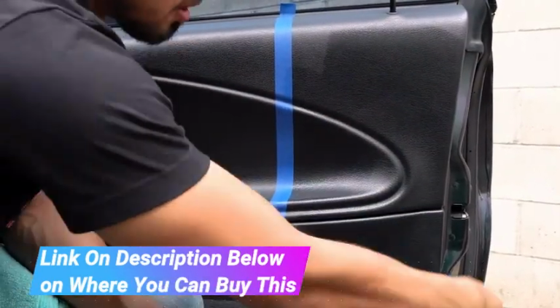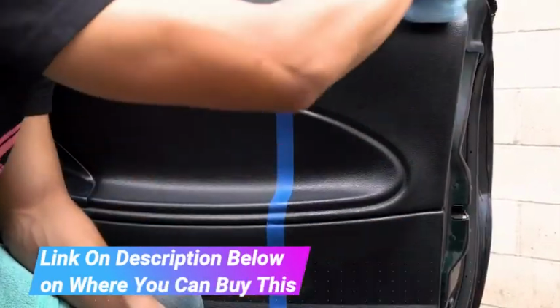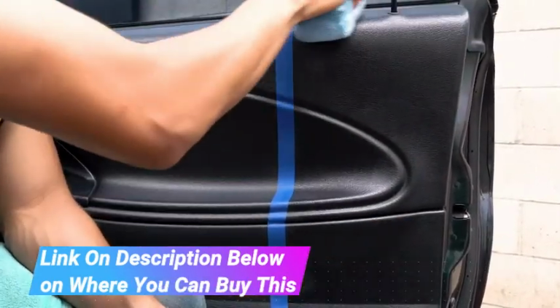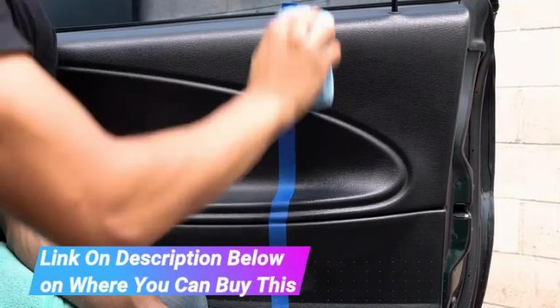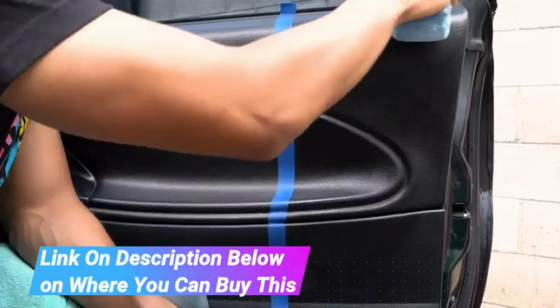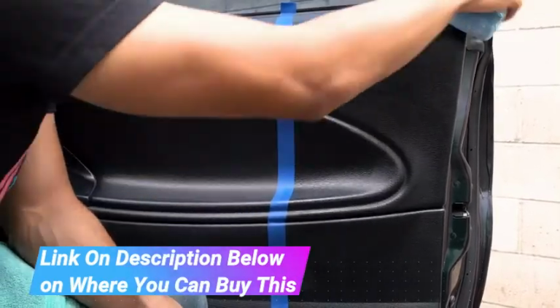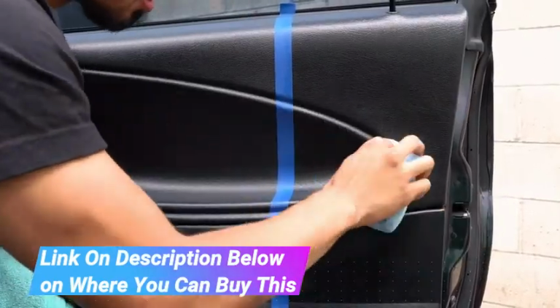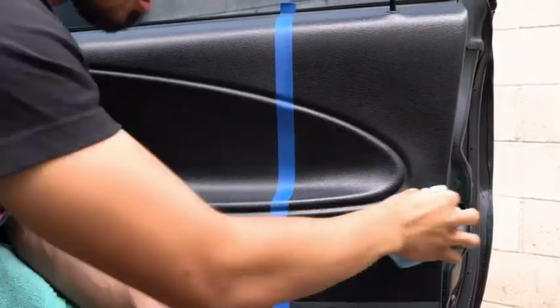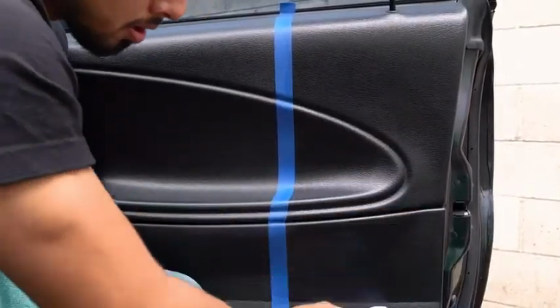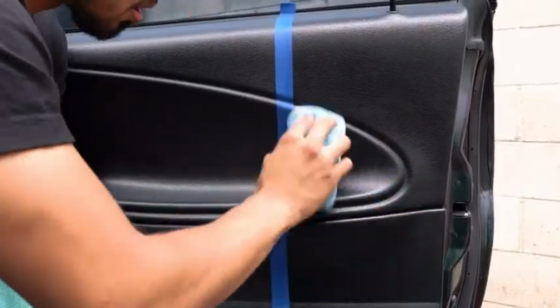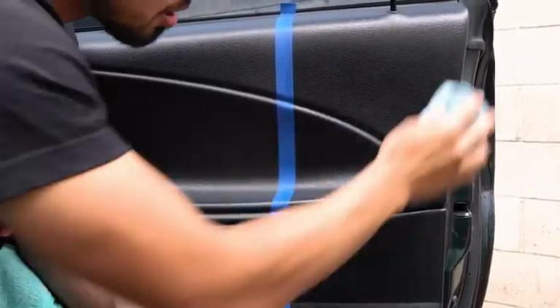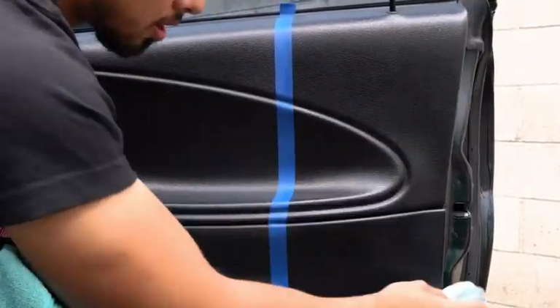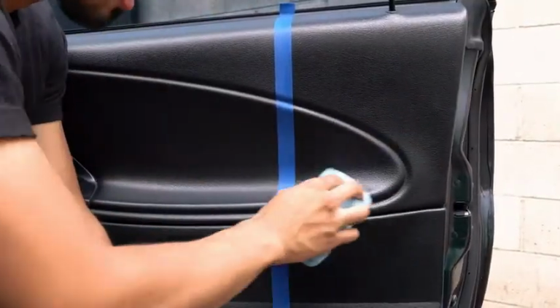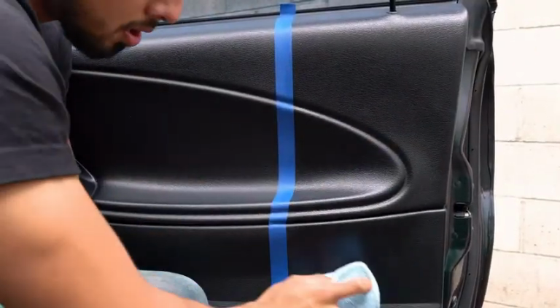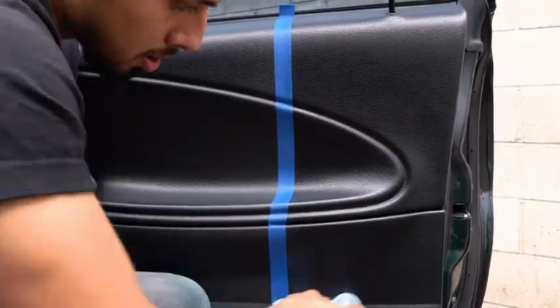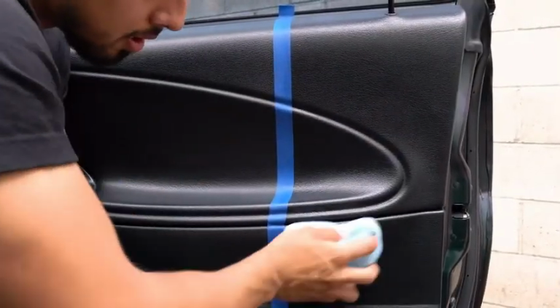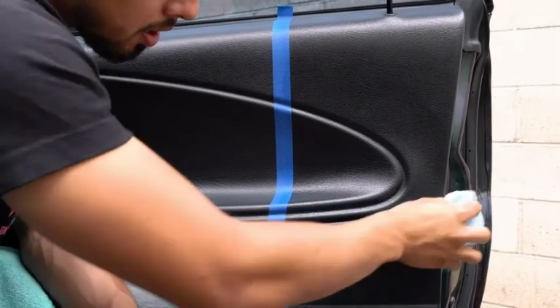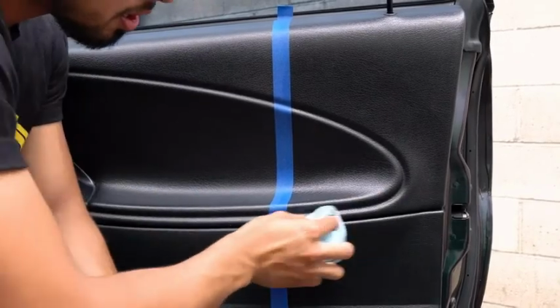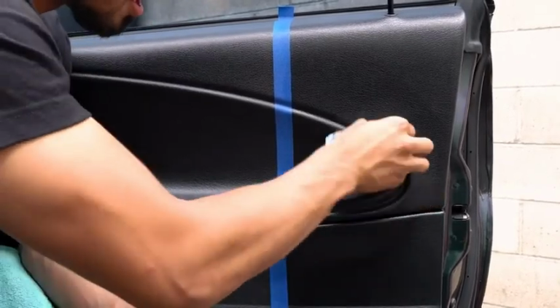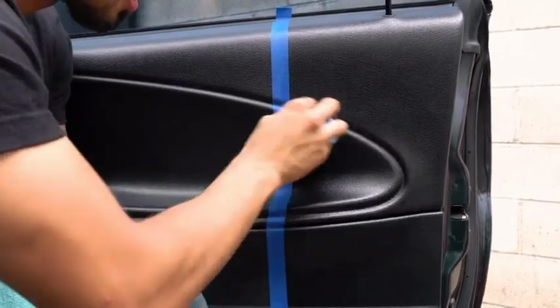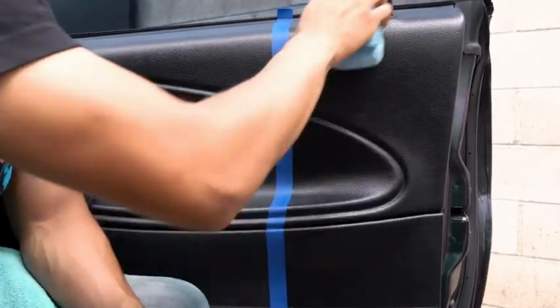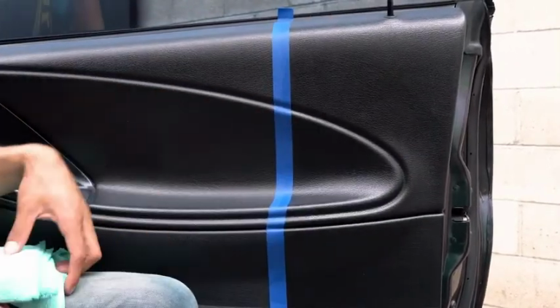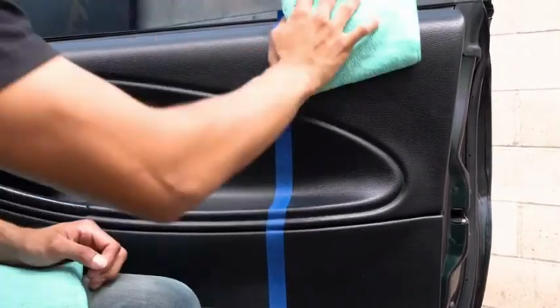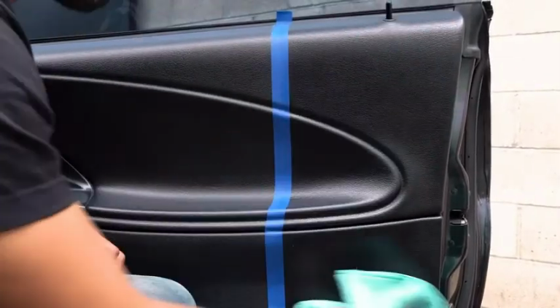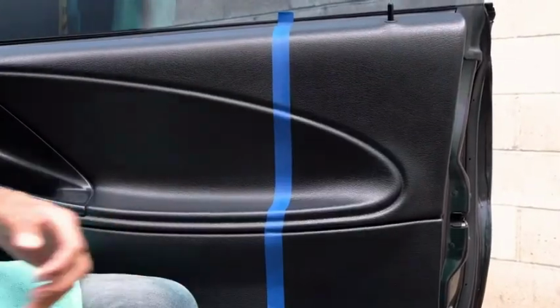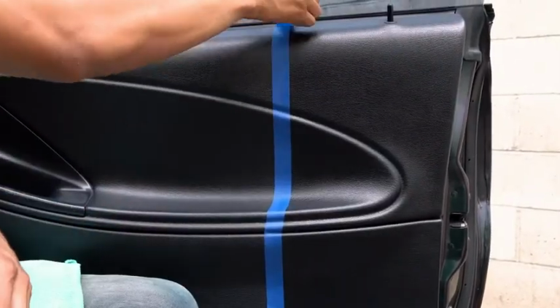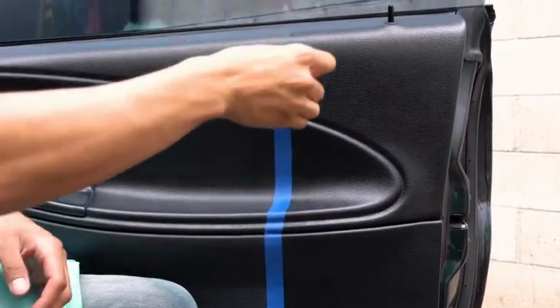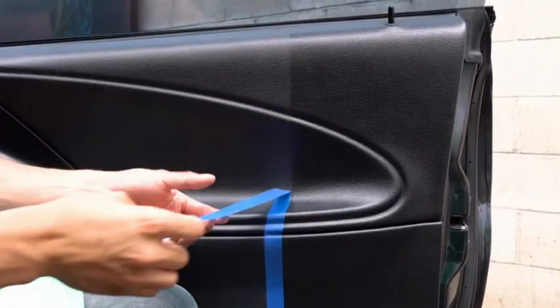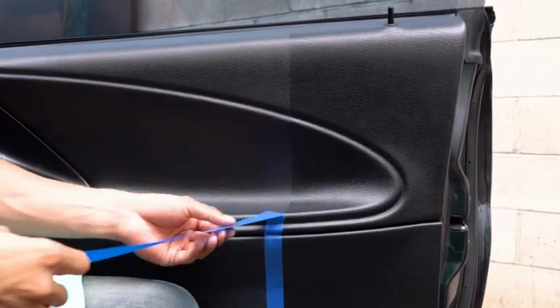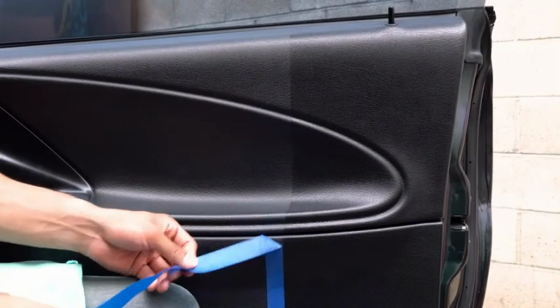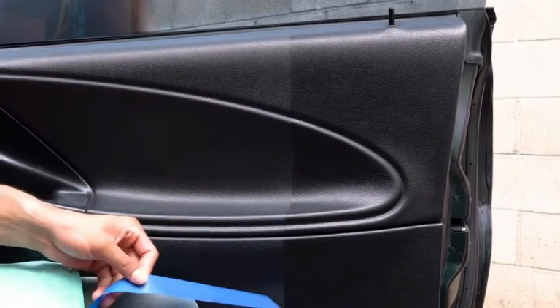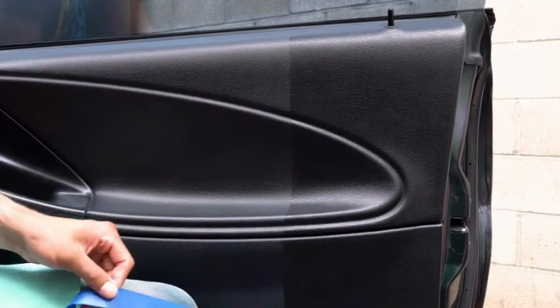Refined Cream Creates a Long-Lasting, Non-Greasy Dry-to-the-Touch High Rich Shine on Tires, Dashboards, Door Panels, Bumper Trim, Windshield Cowls, Rubber Tire Sidewalls, Grills, Grates, Side Mirrors and More.